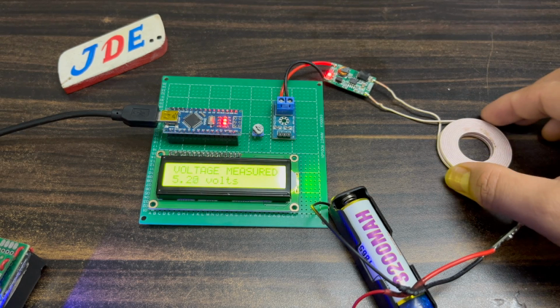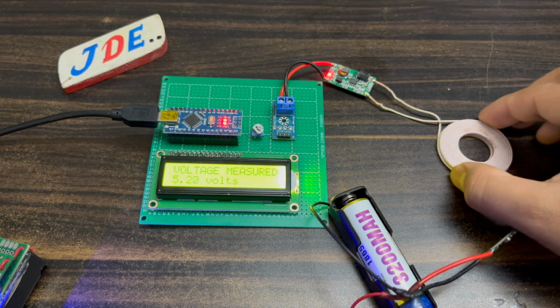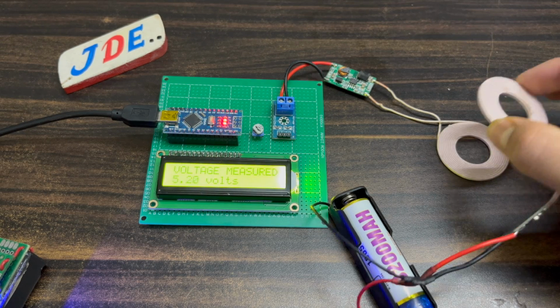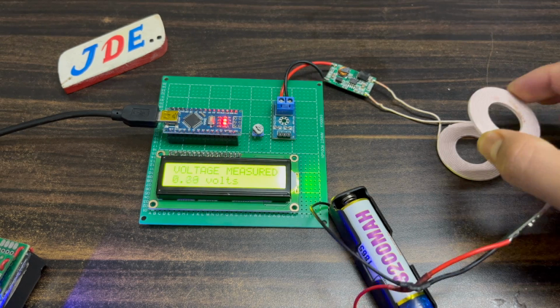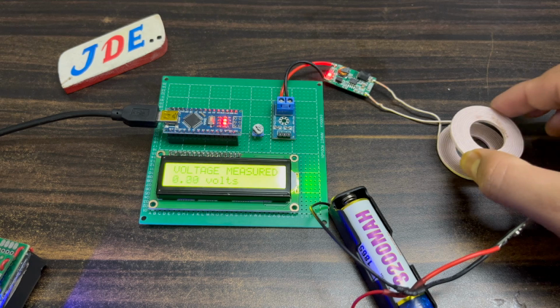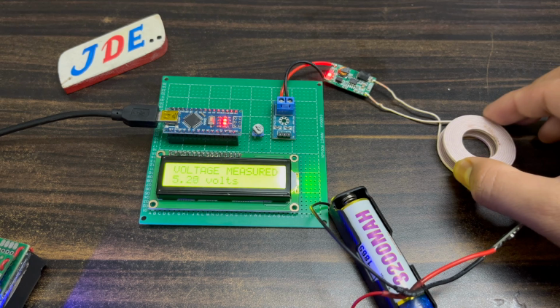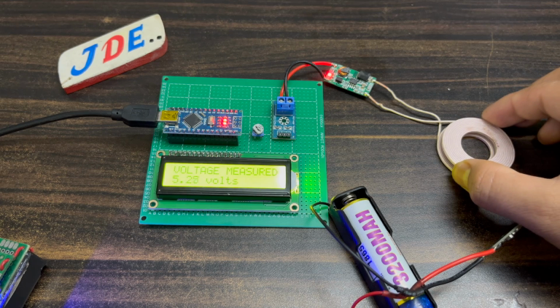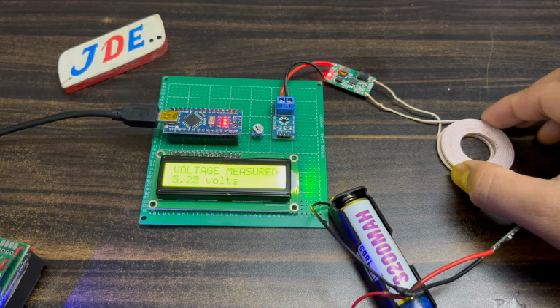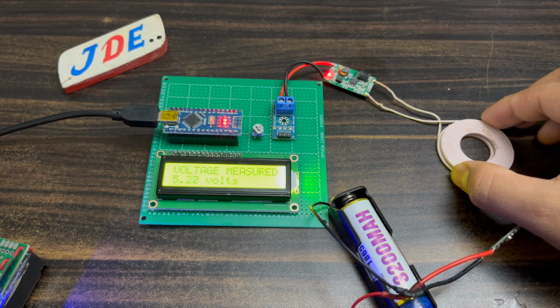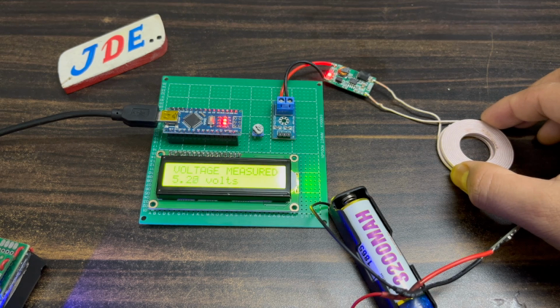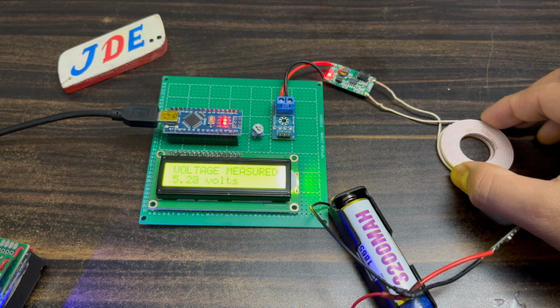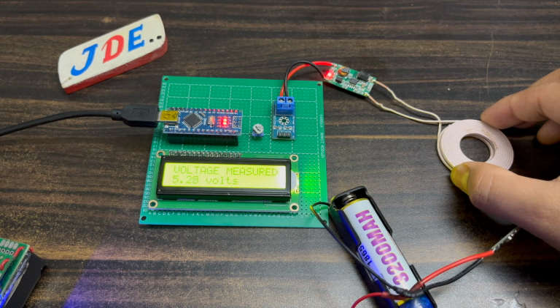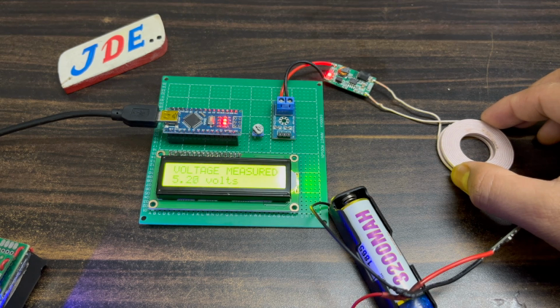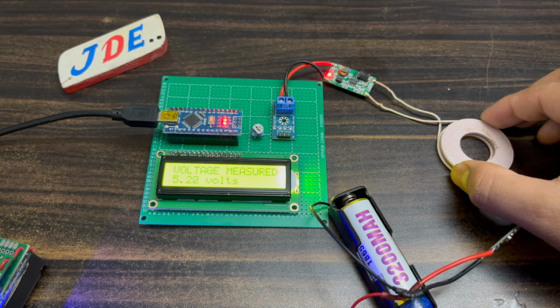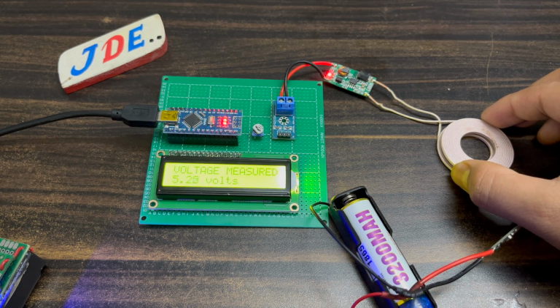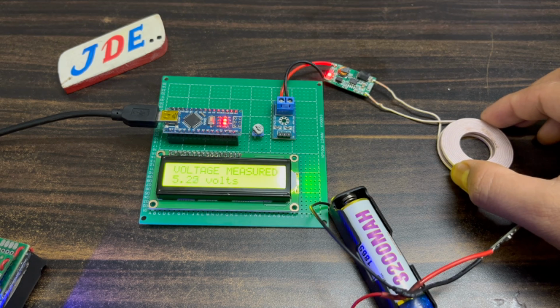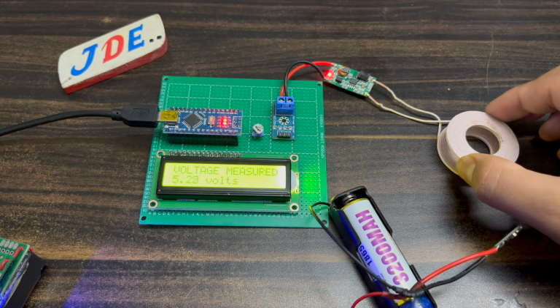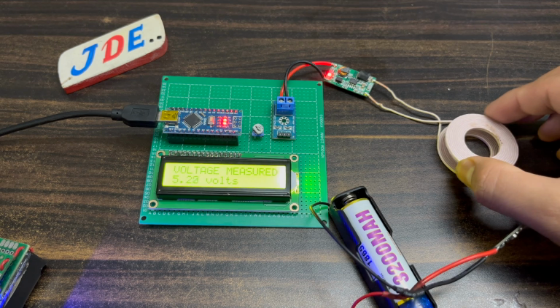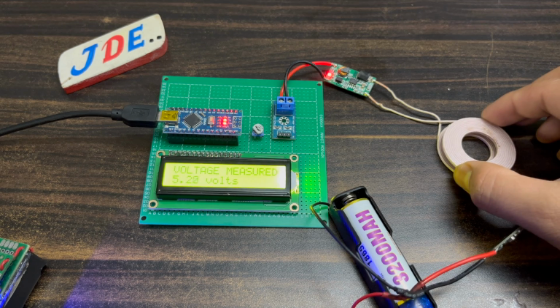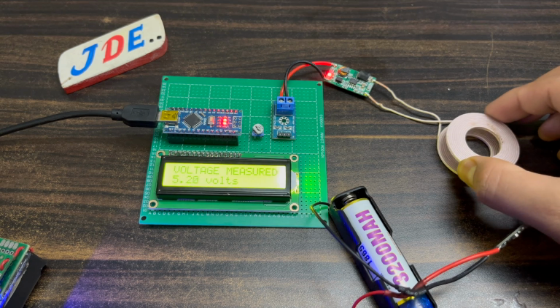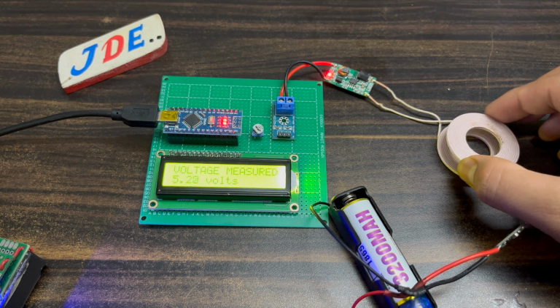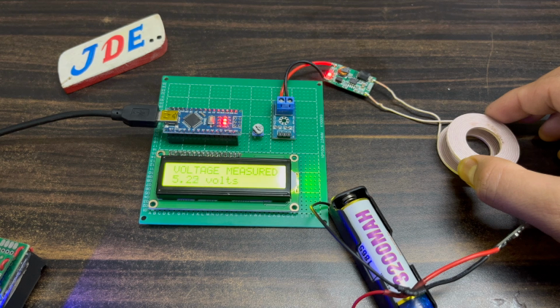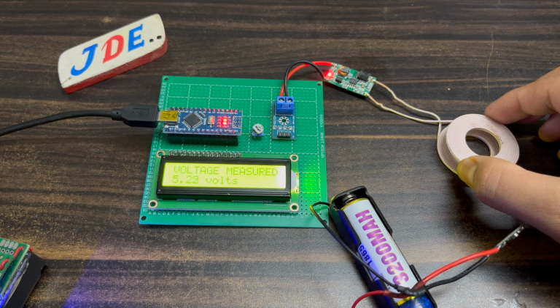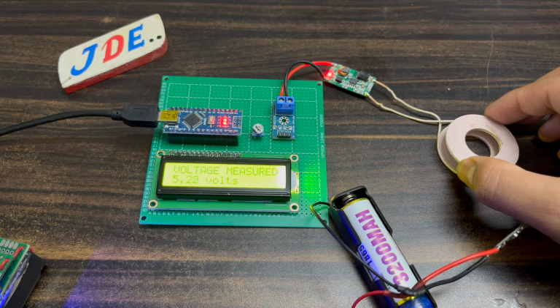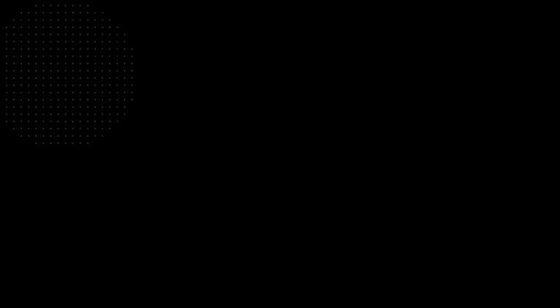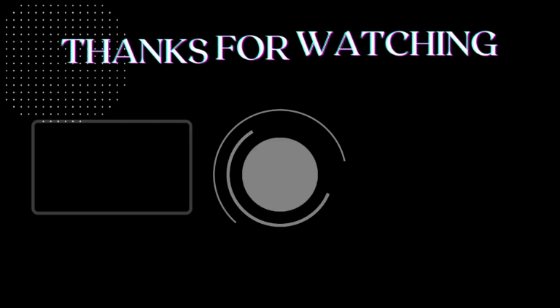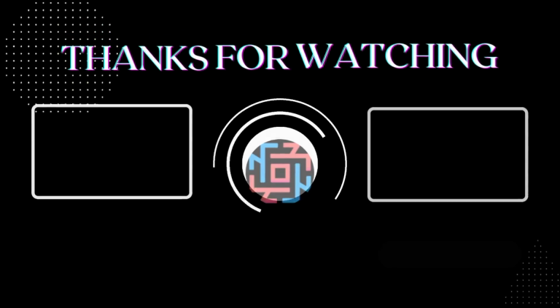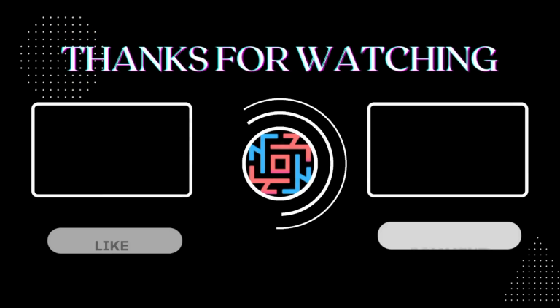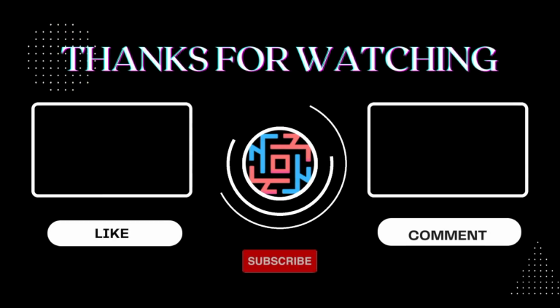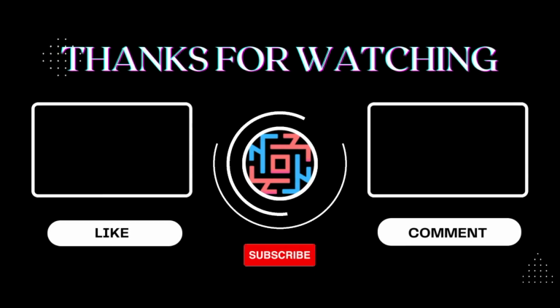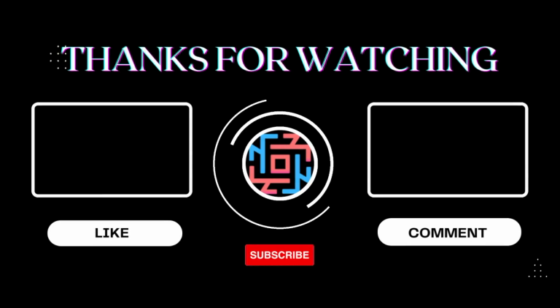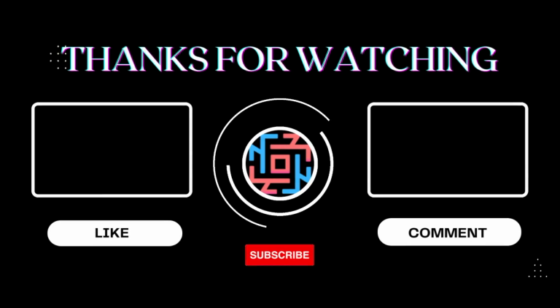If you like this video, please hit the like button and share with all your friends. If you're new to my YouTube channel, please subscribe and hit the bell icon to get notifications first. Thanks for watching, have a nice day.